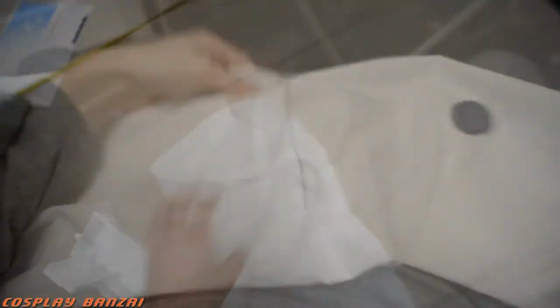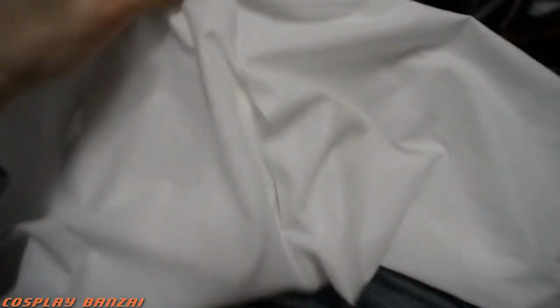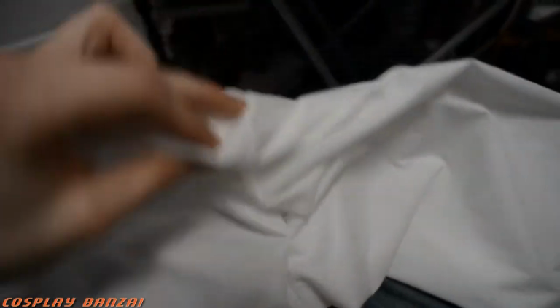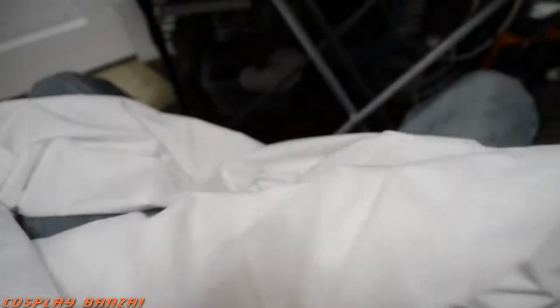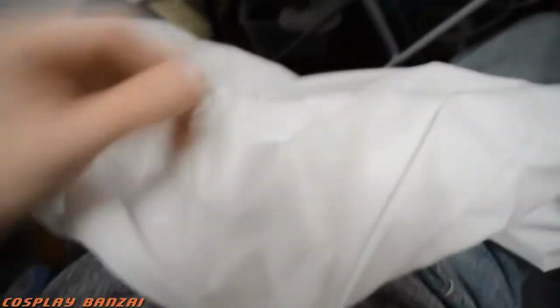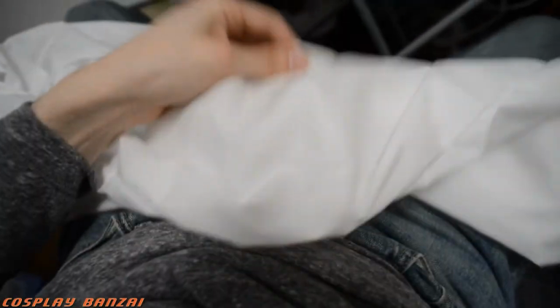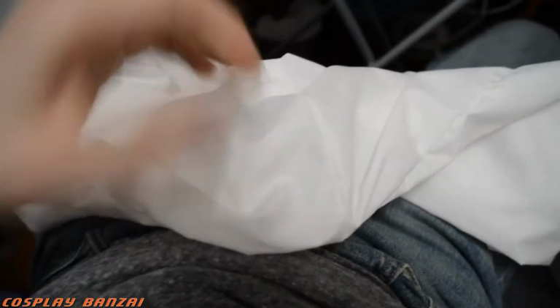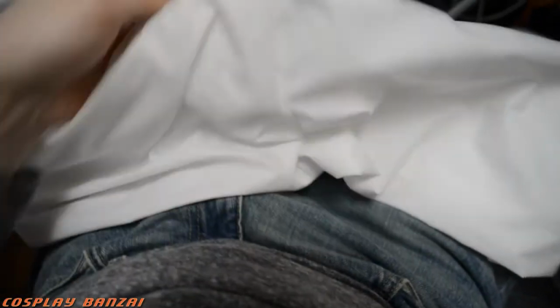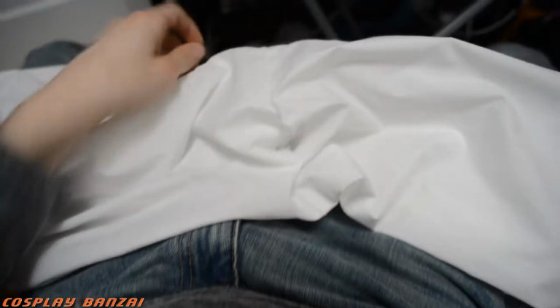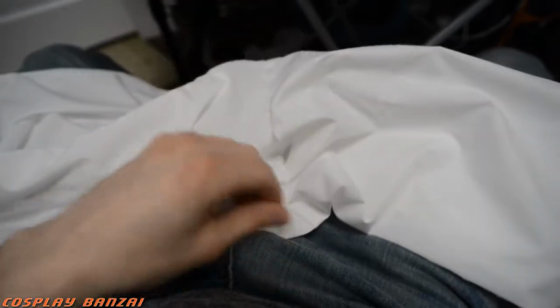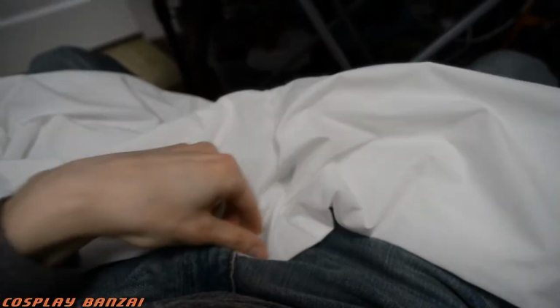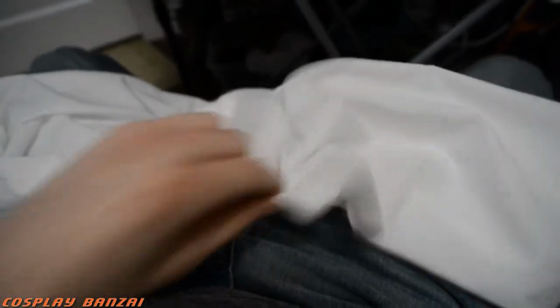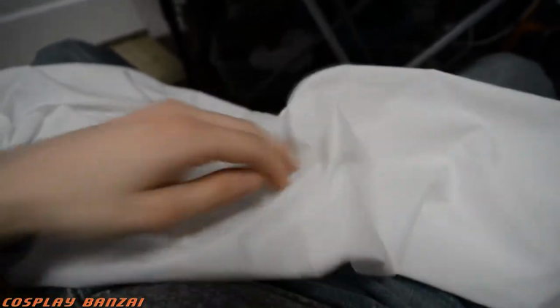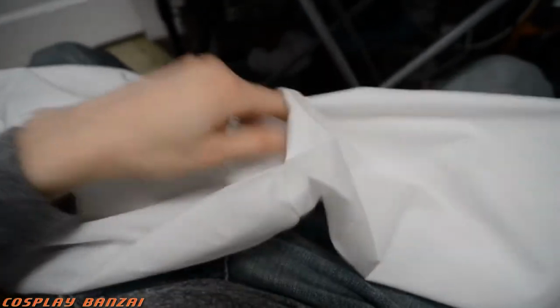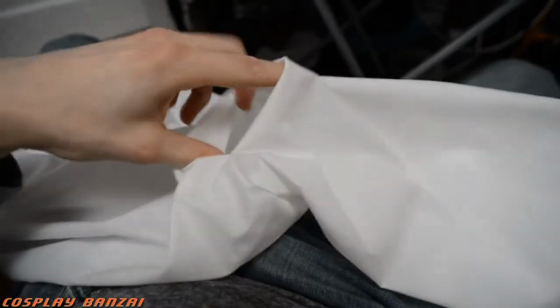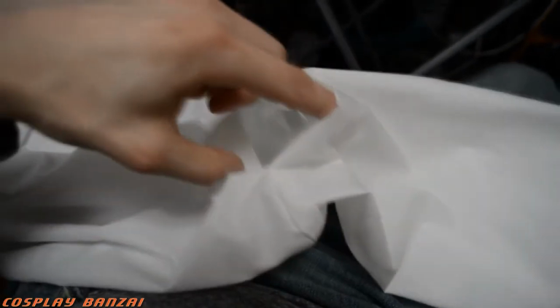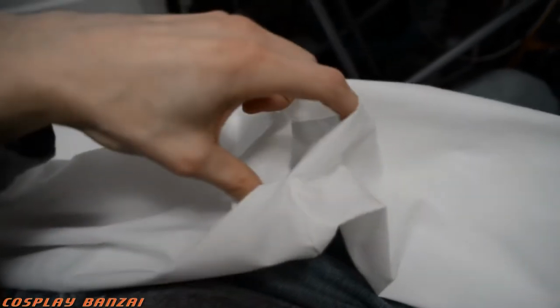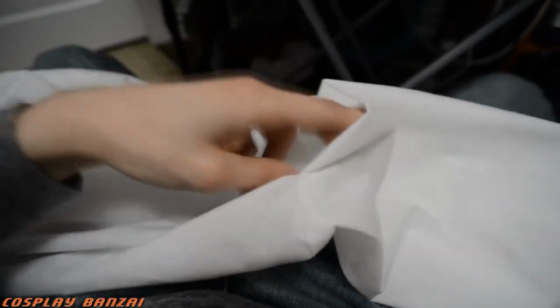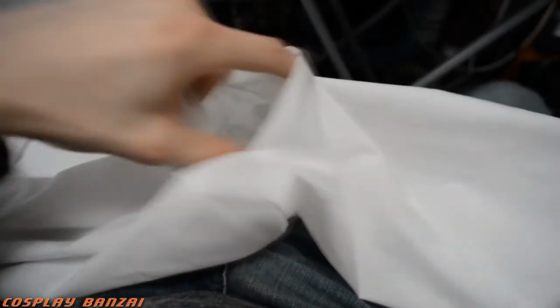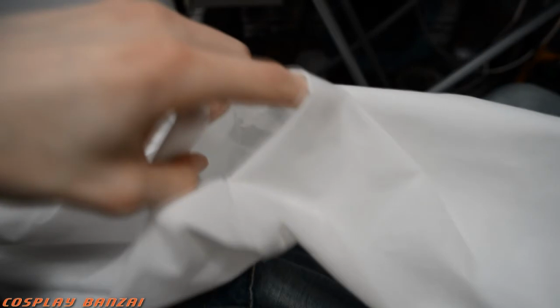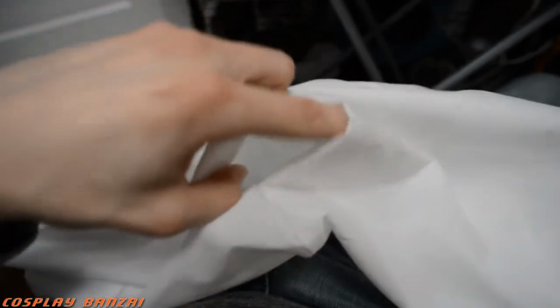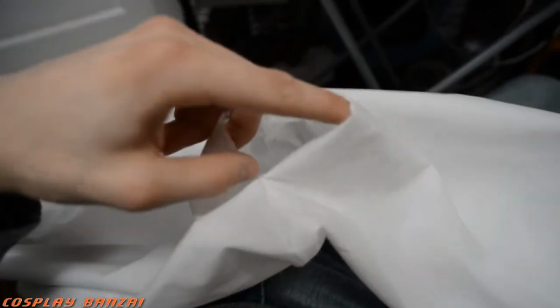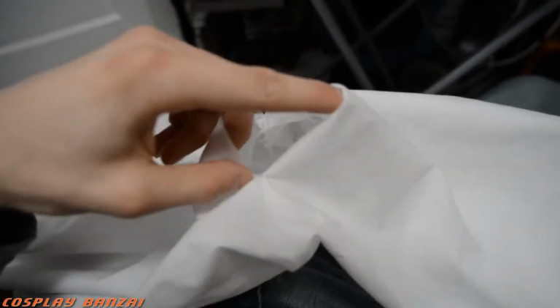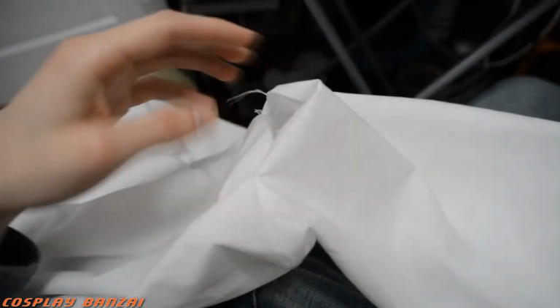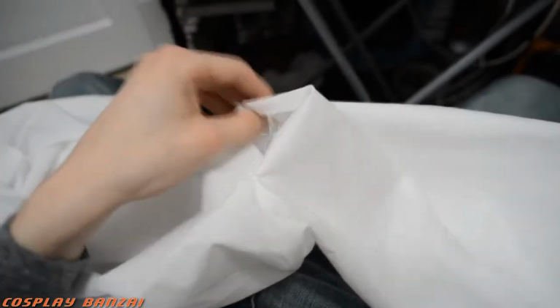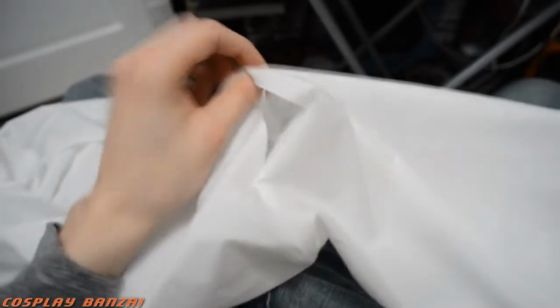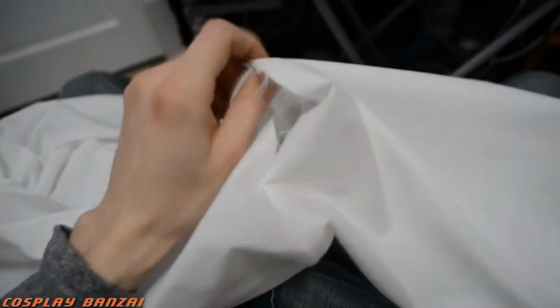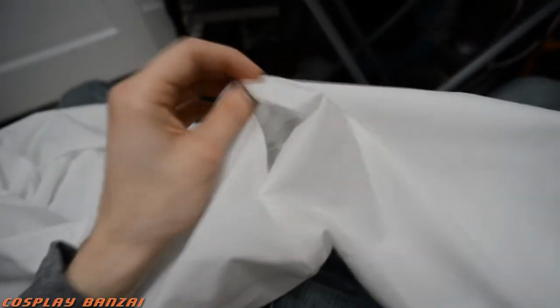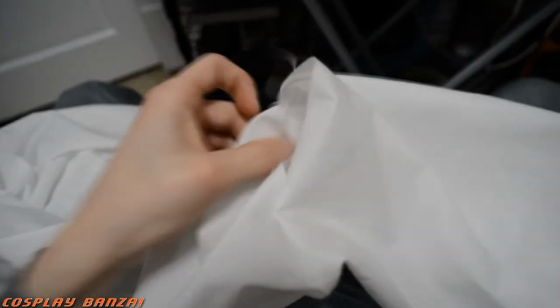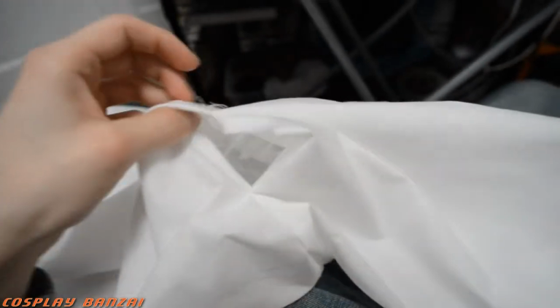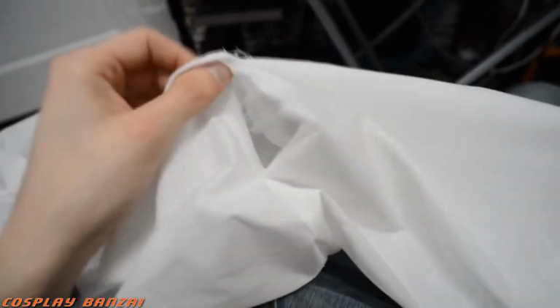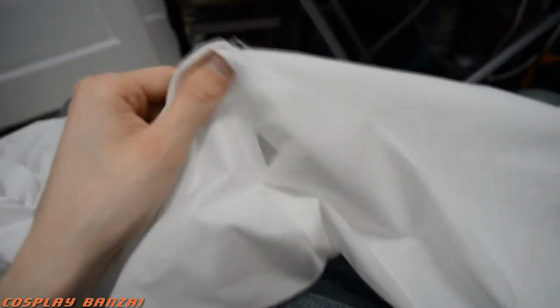Here is most of it sewn. I still have a hole, so I'll either hand-sew that or mess around with the machine and see if I can do more of it.